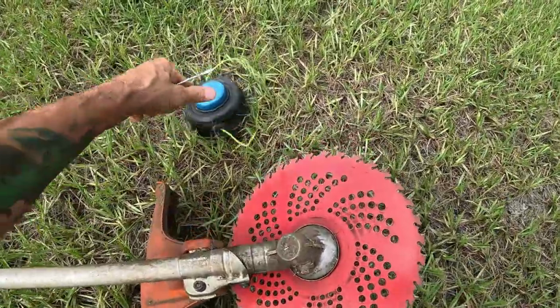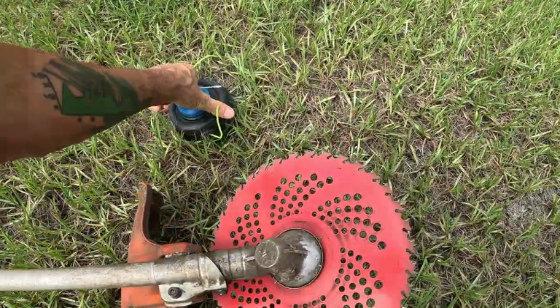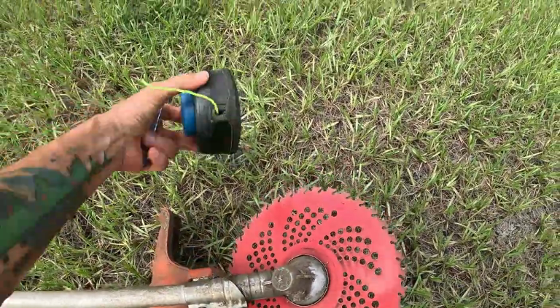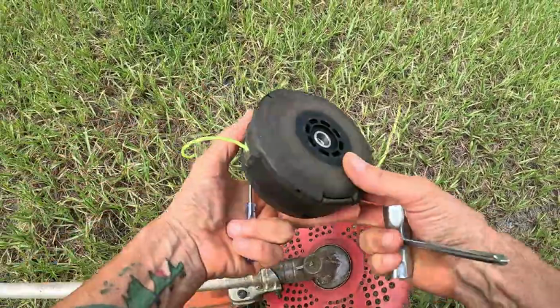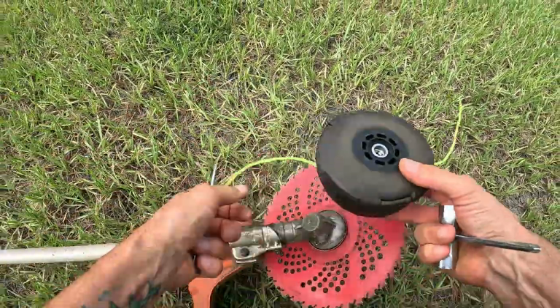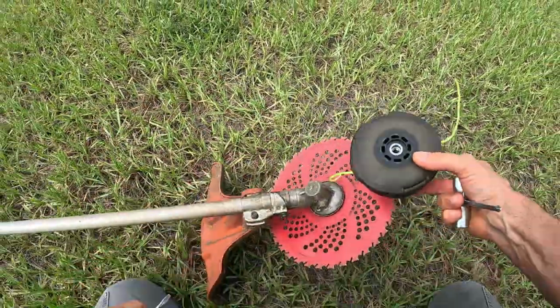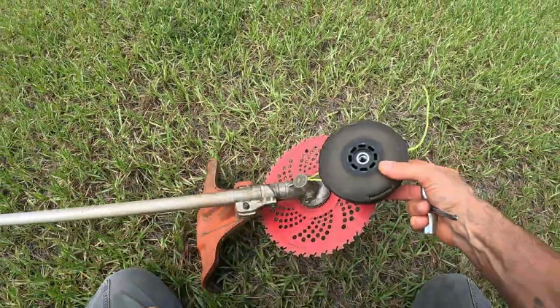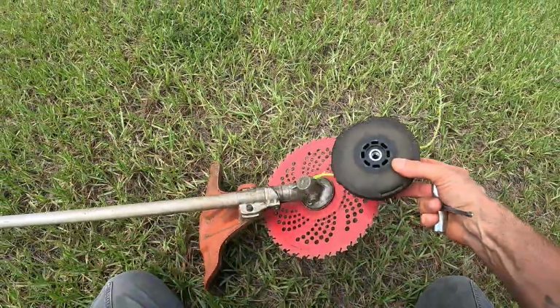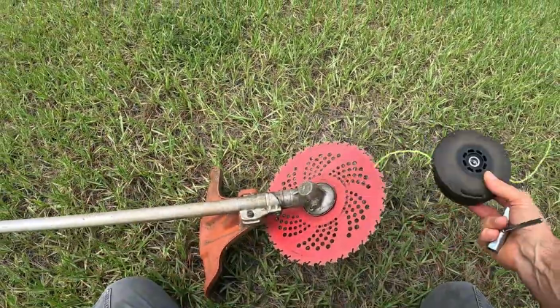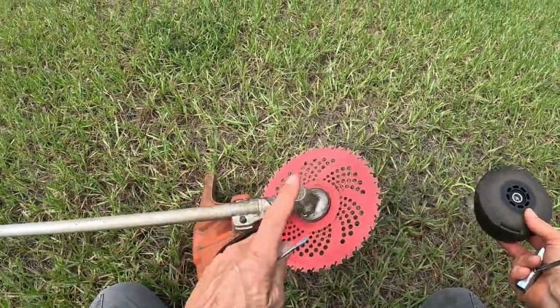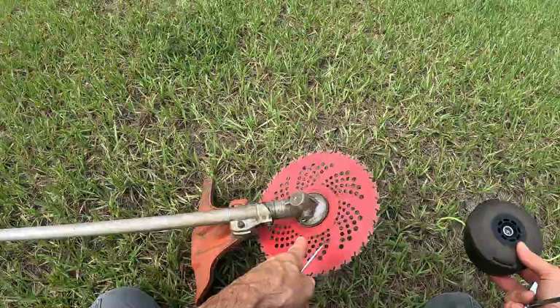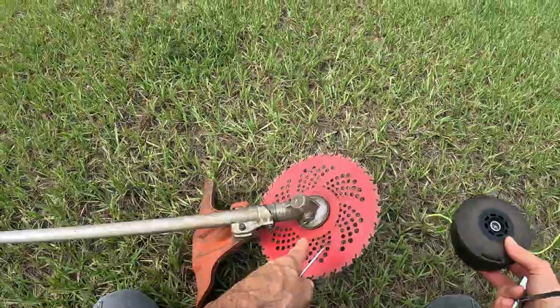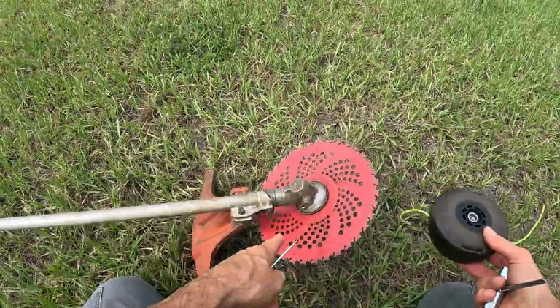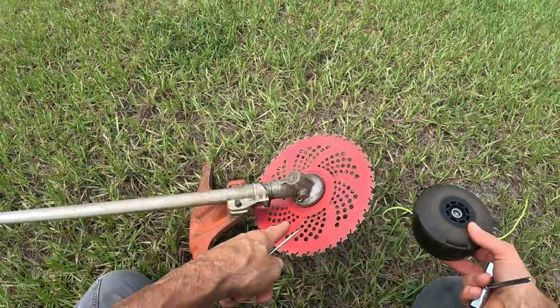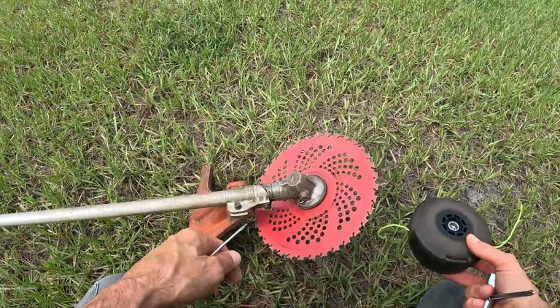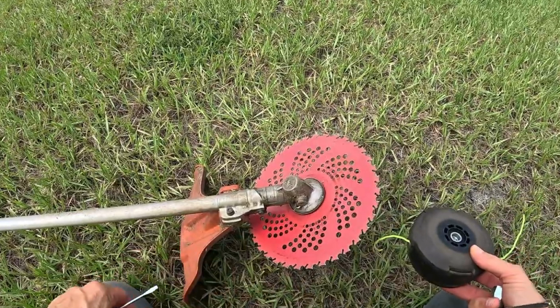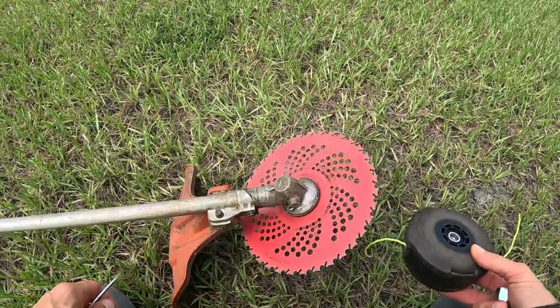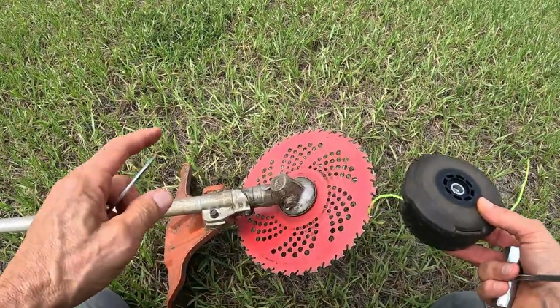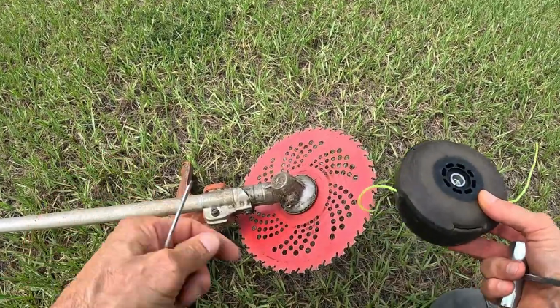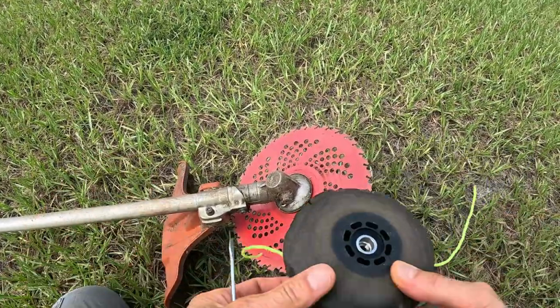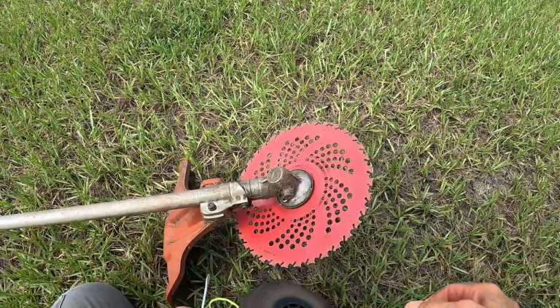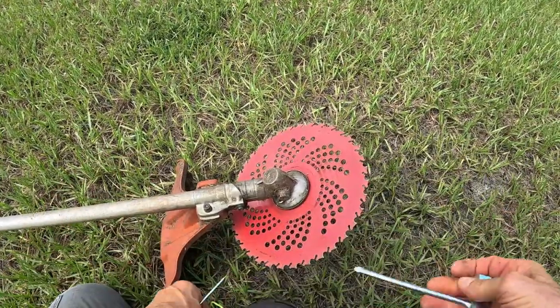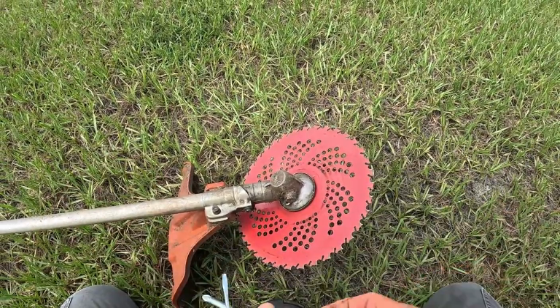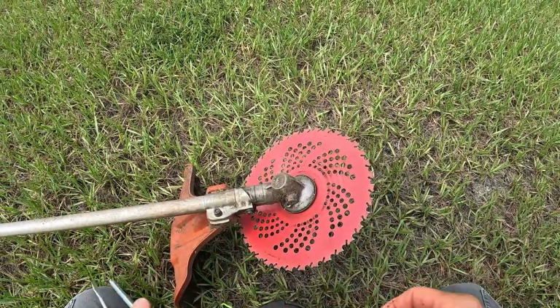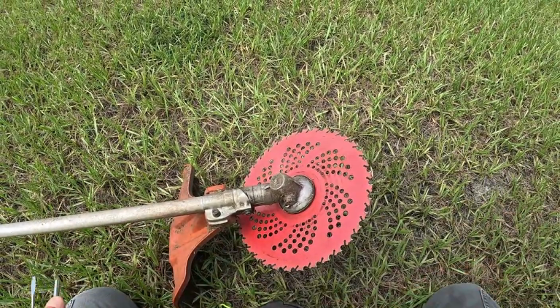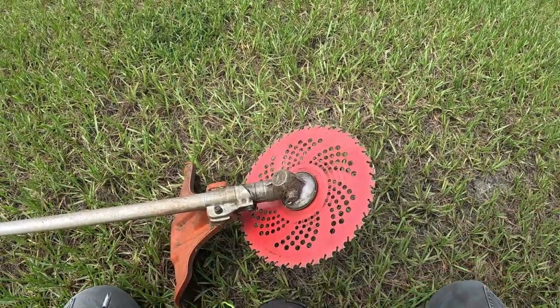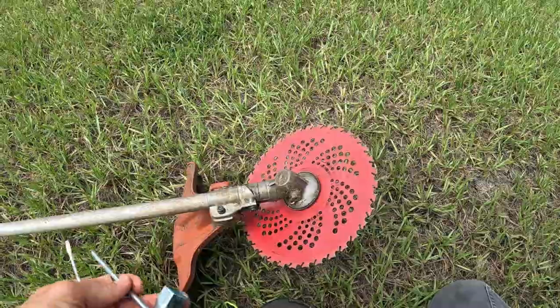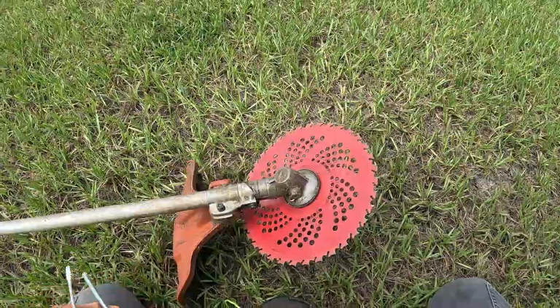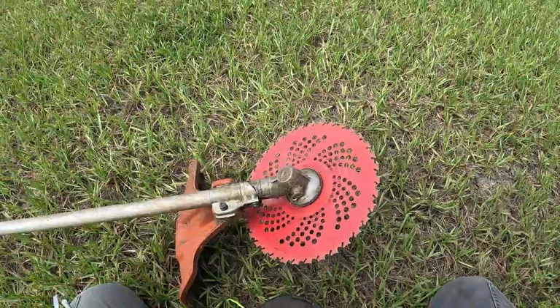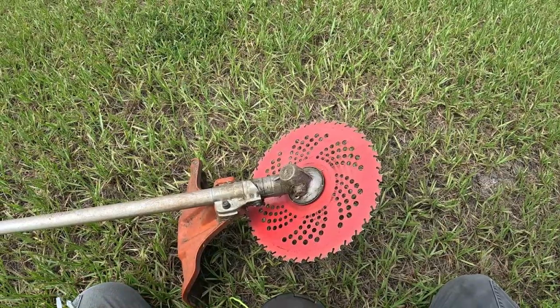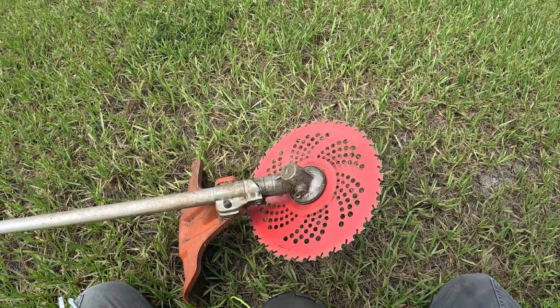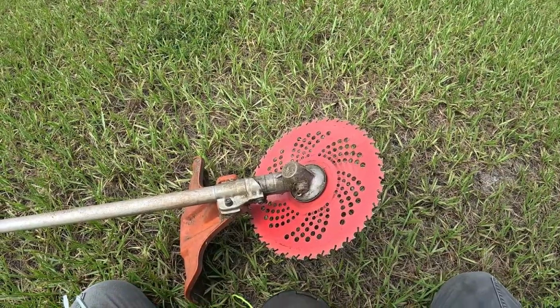Alright, so we took the spool off and we put the blade on. I'm going to gas it up and then we'll start cutting.